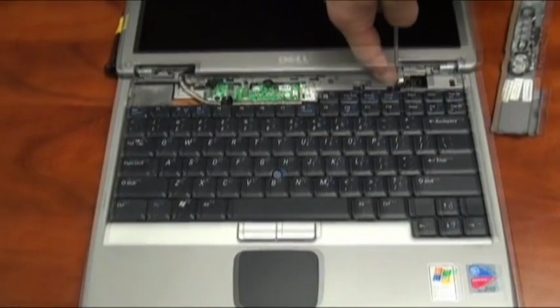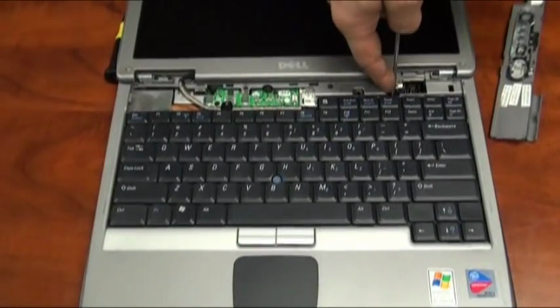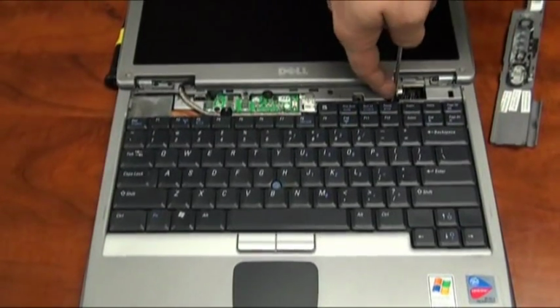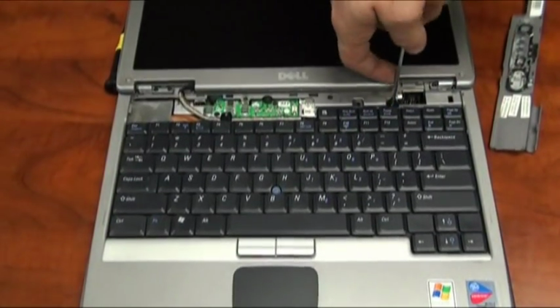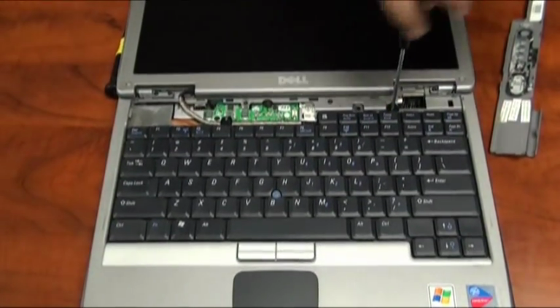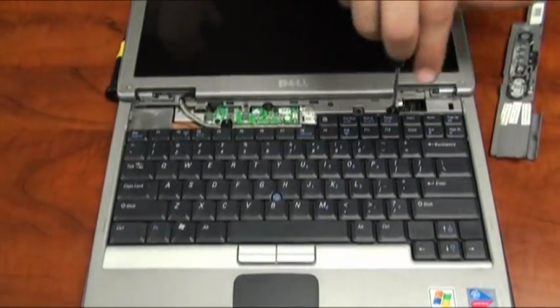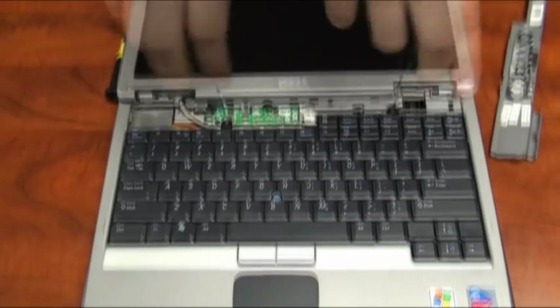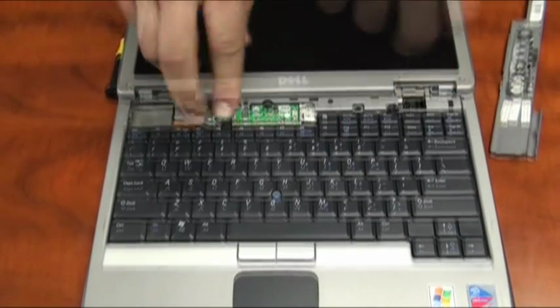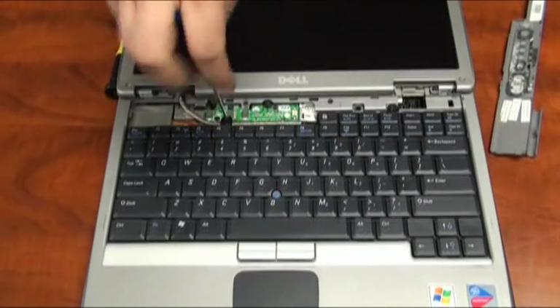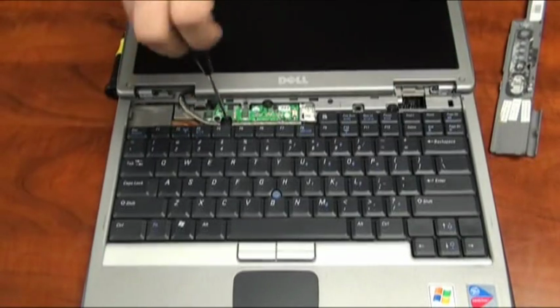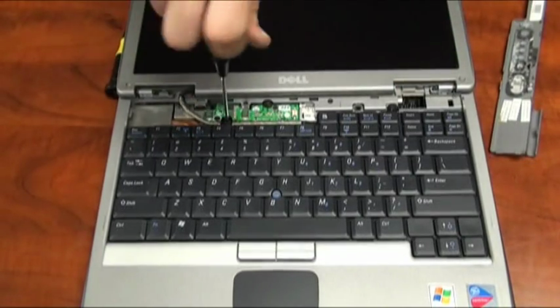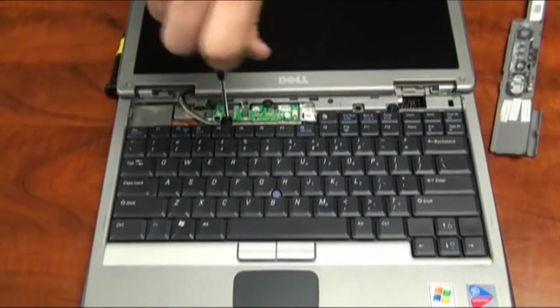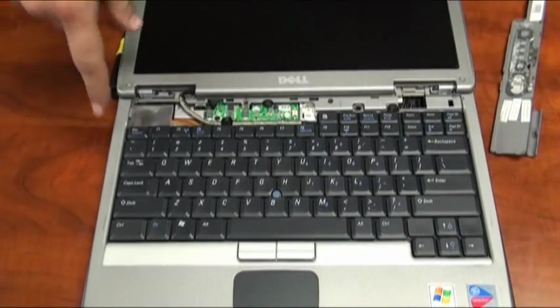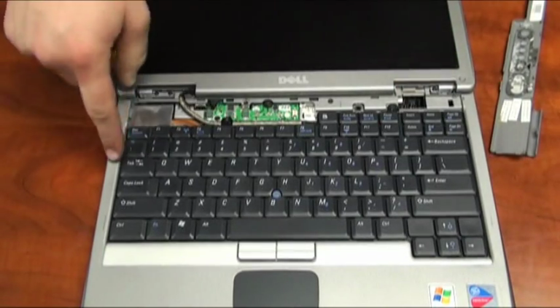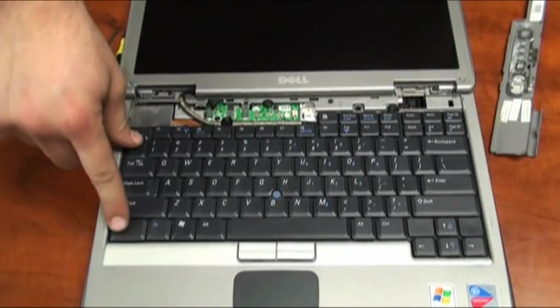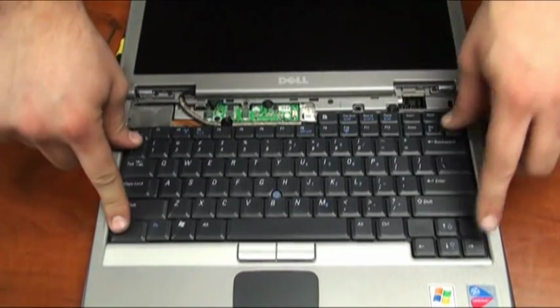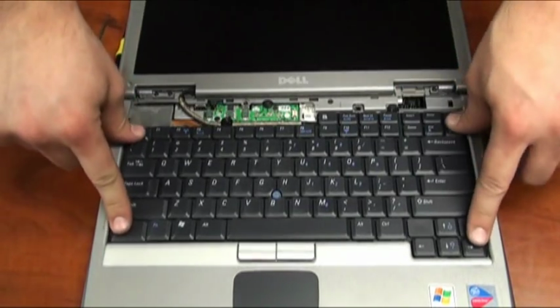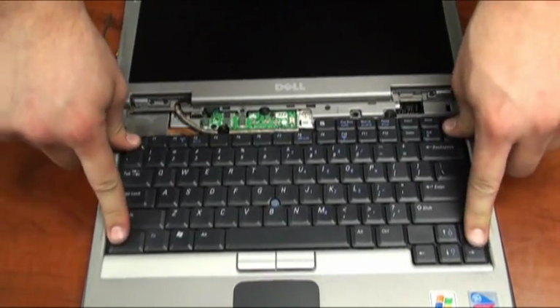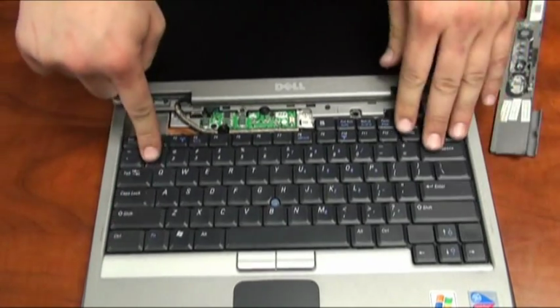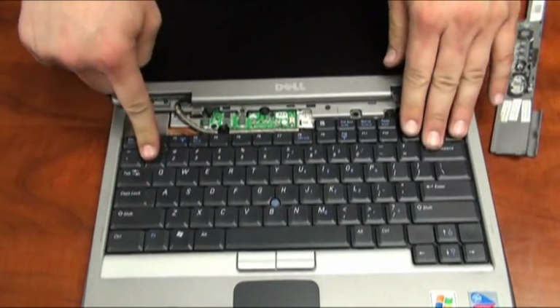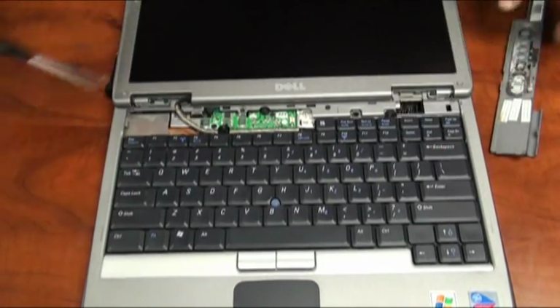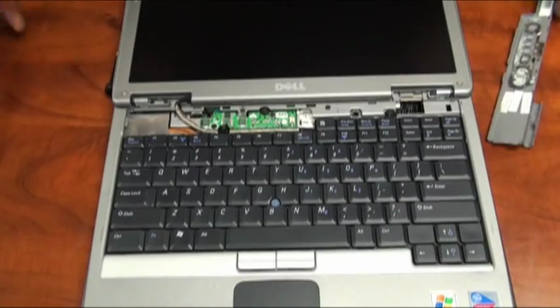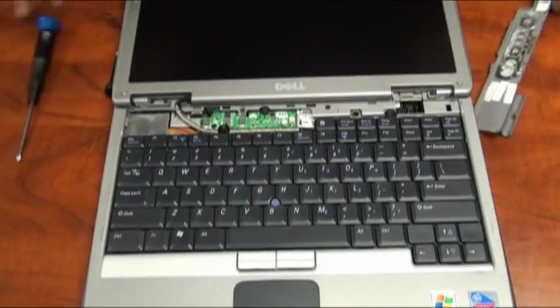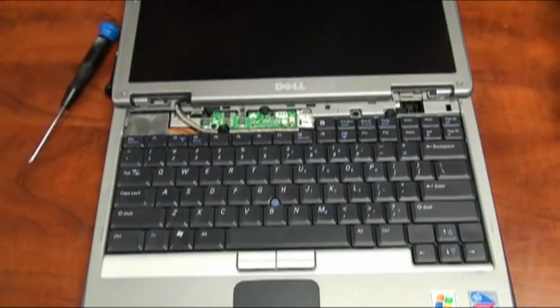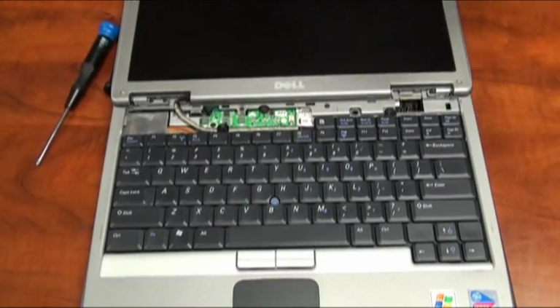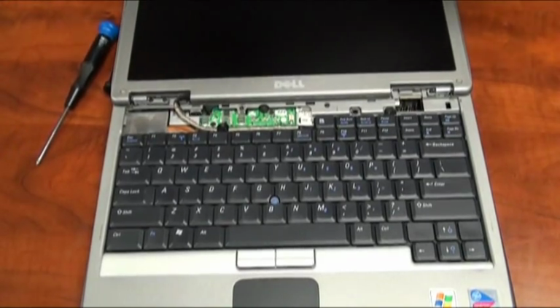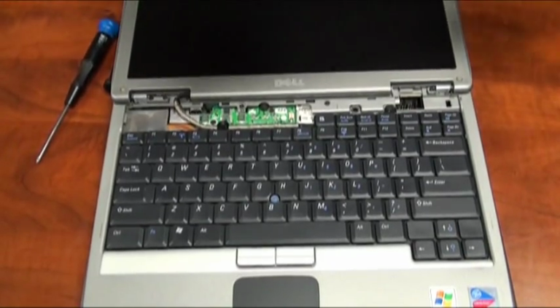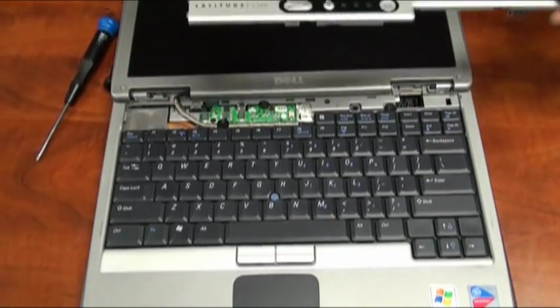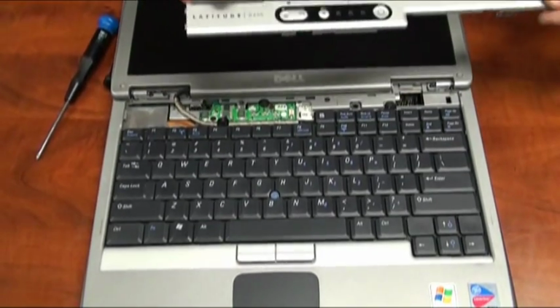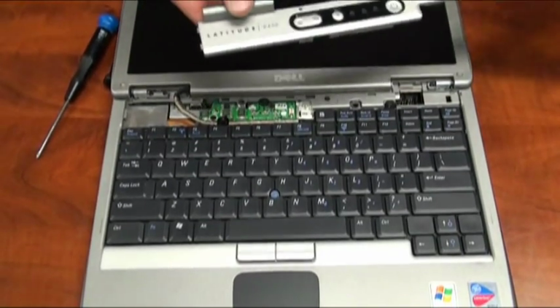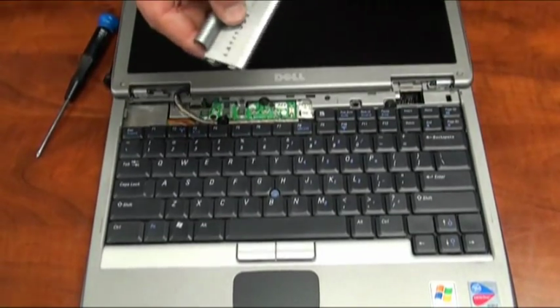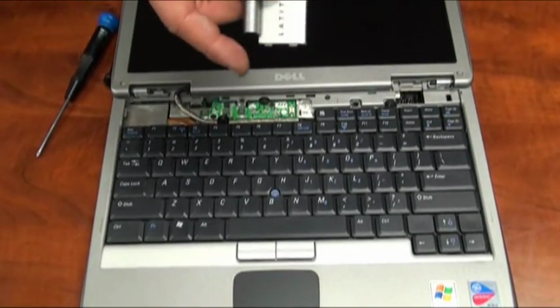We'll replace the two screws securing the laptop keyboard down to the base. Once this is complete, we can replace the center control panel cover.